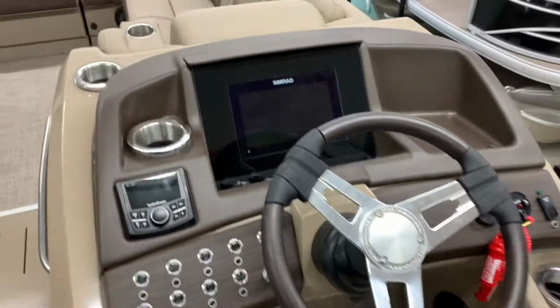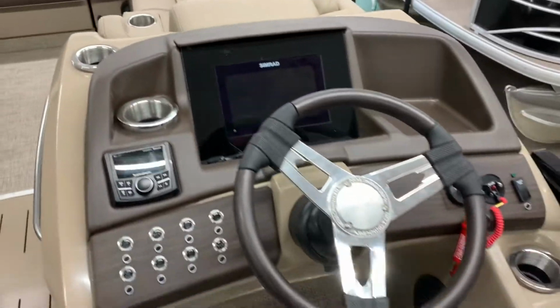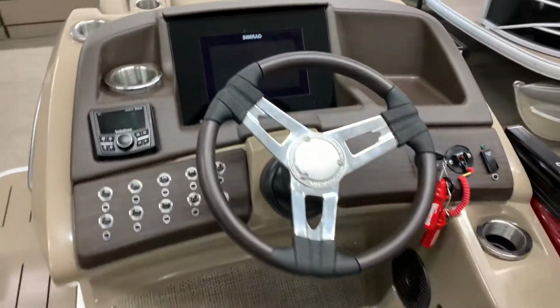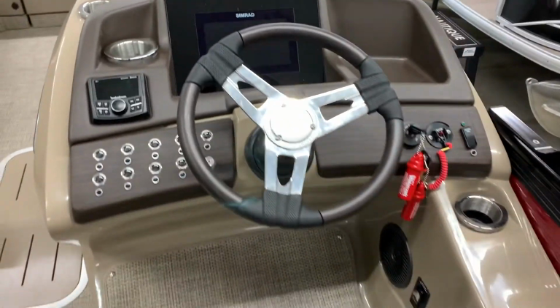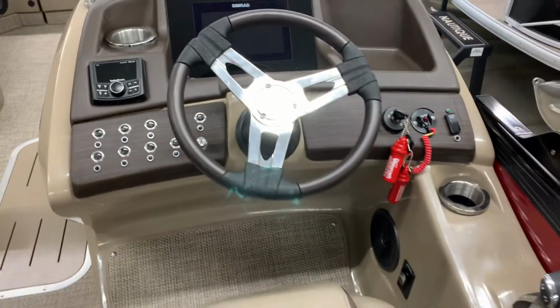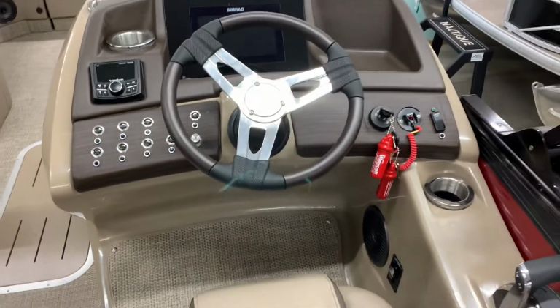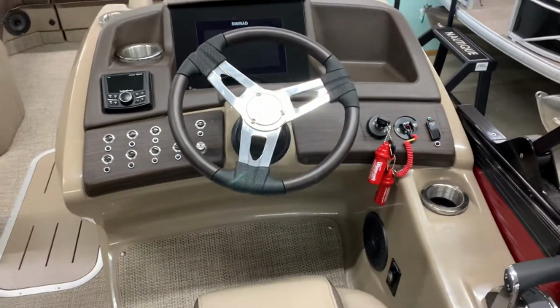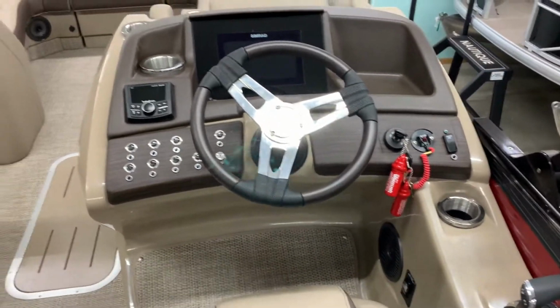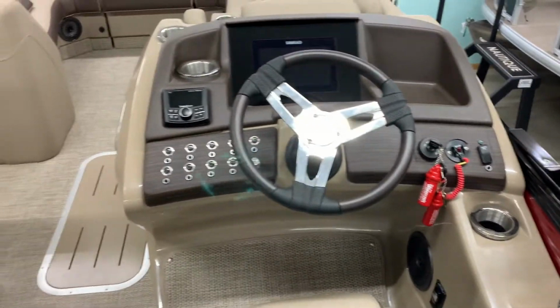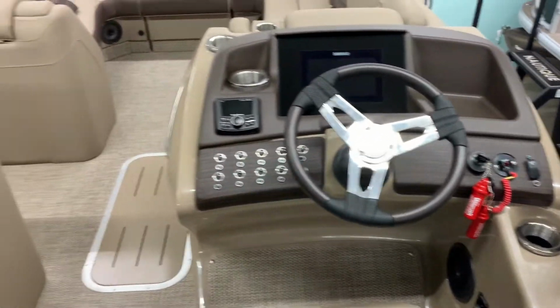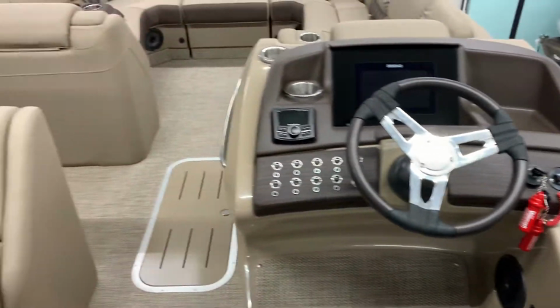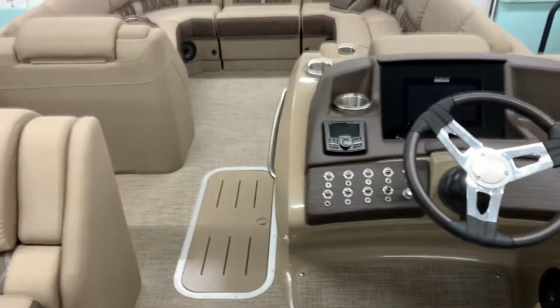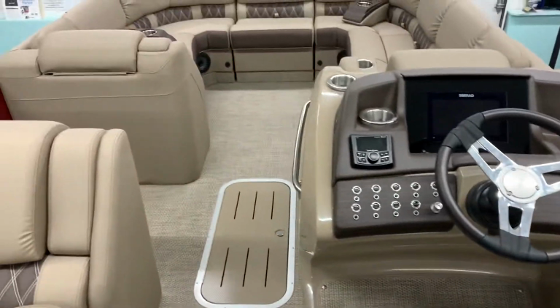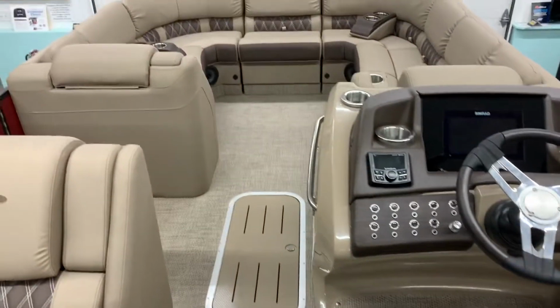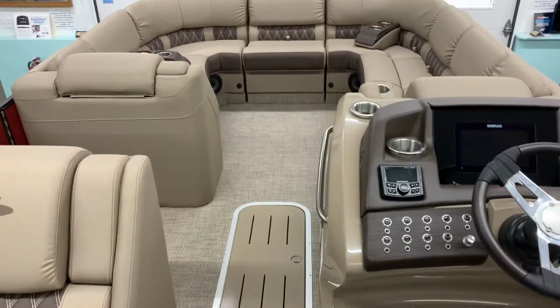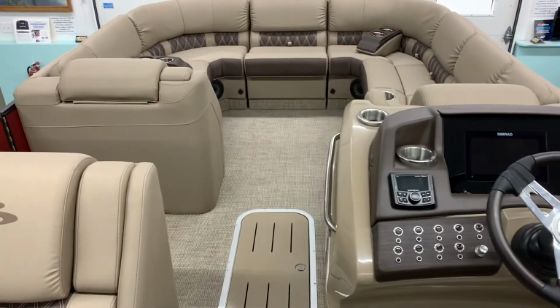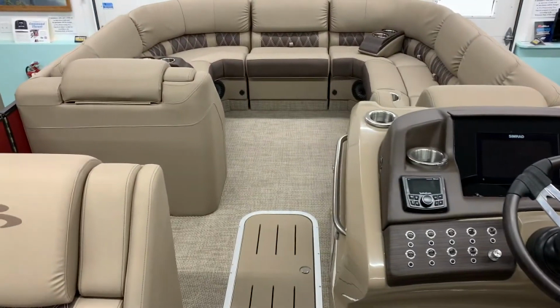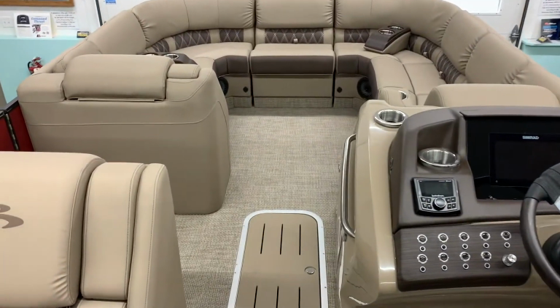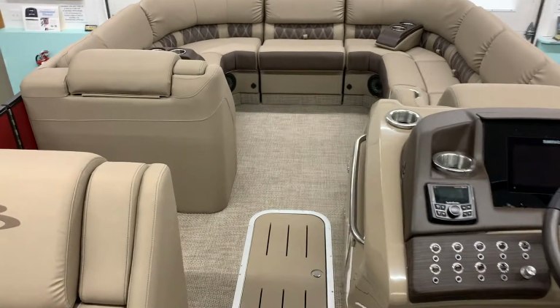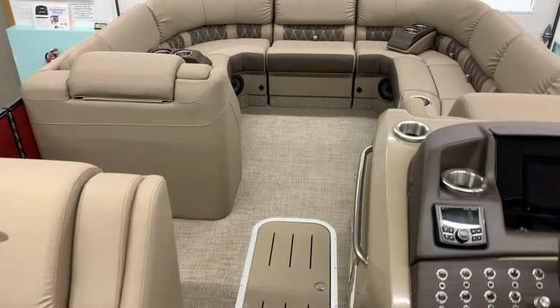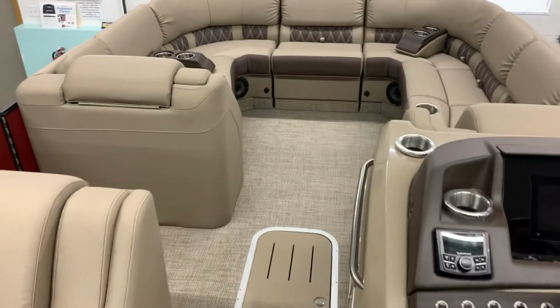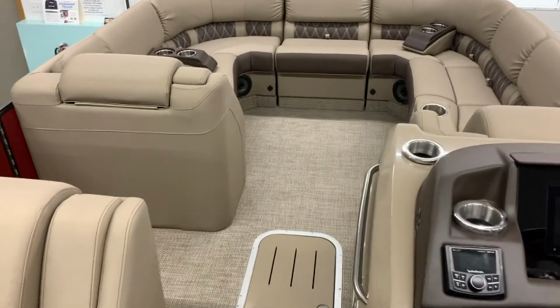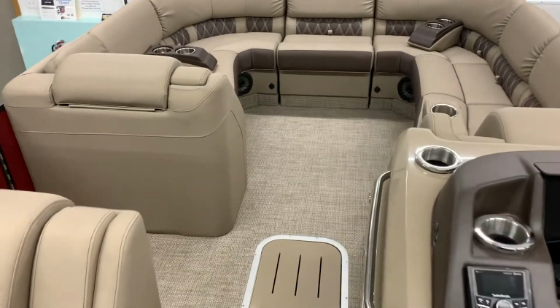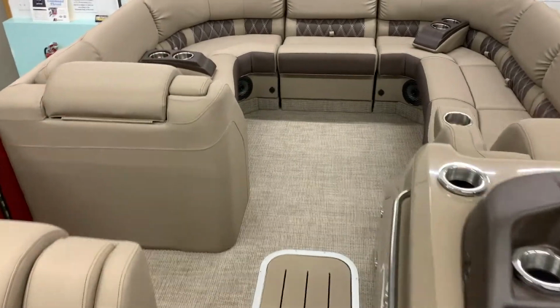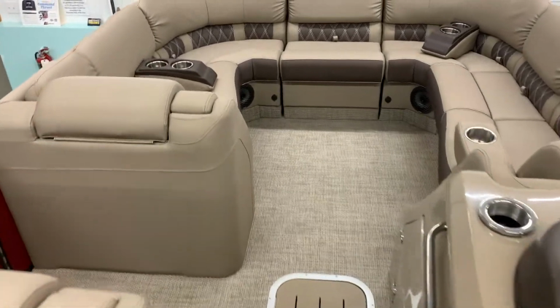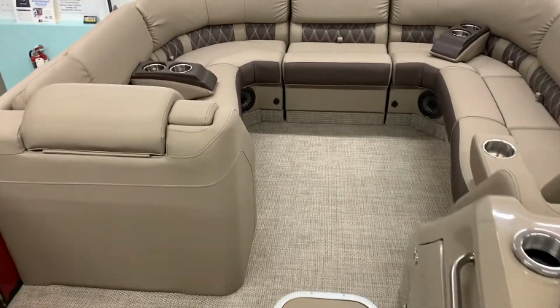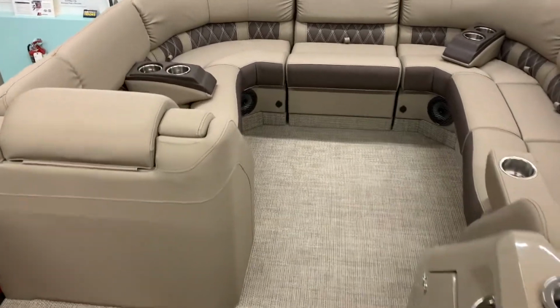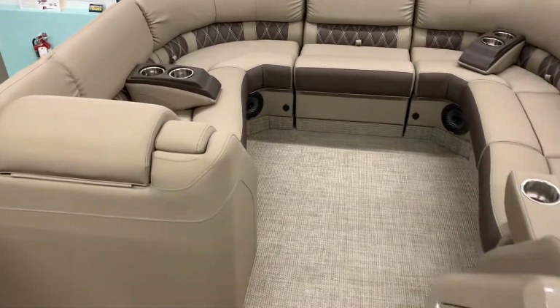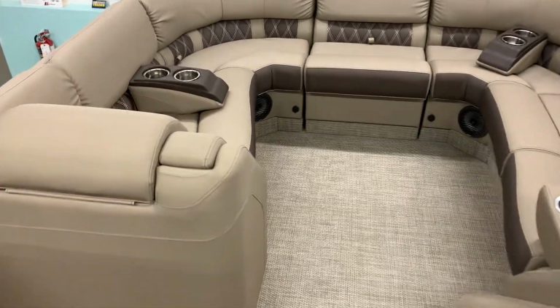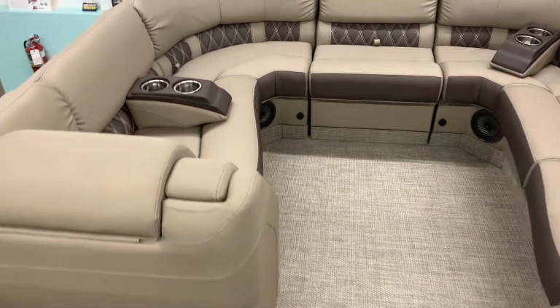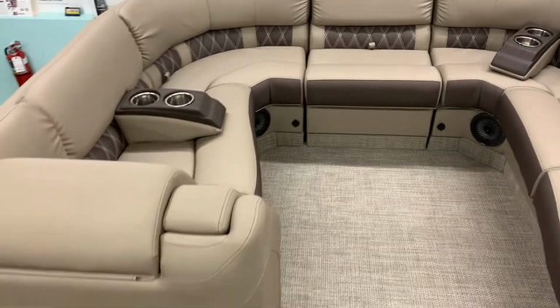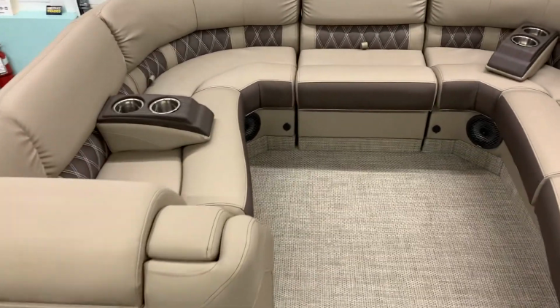Elevated helm, a bow gate seat, in-floor storage. The amenities go on and on.